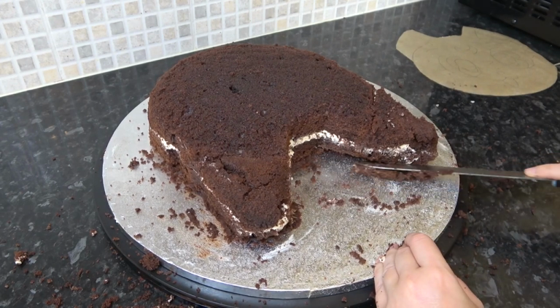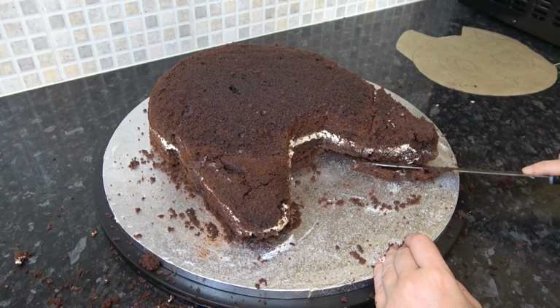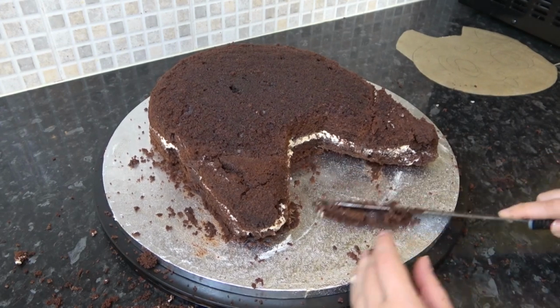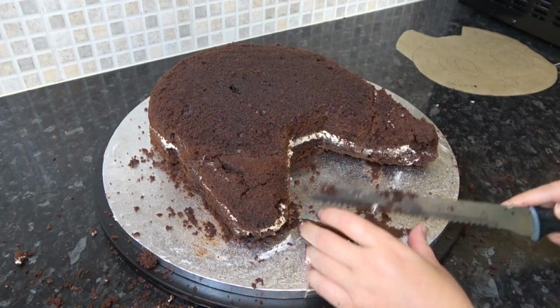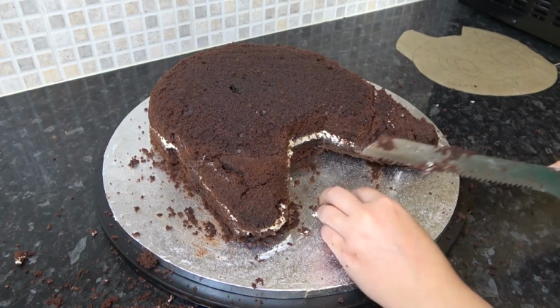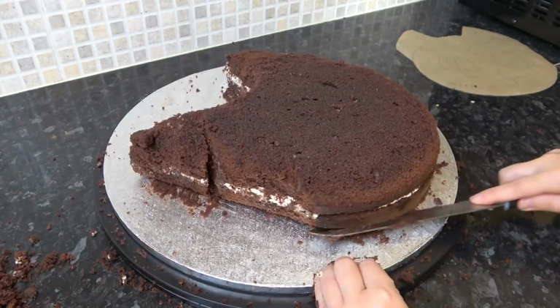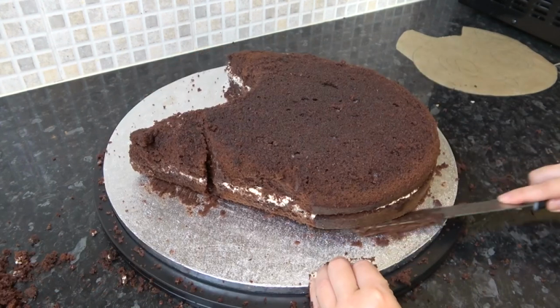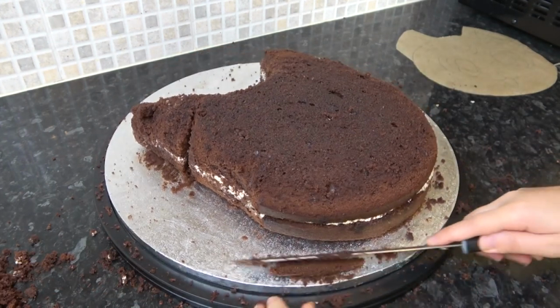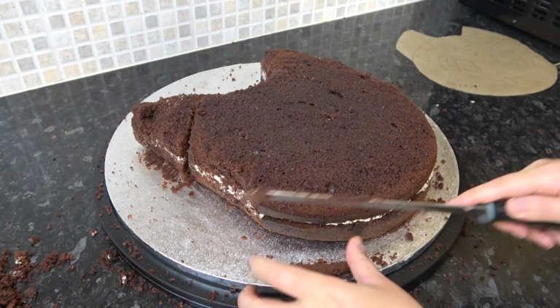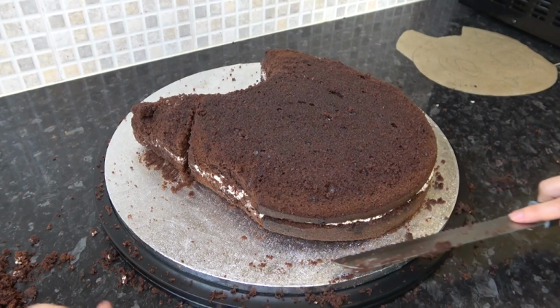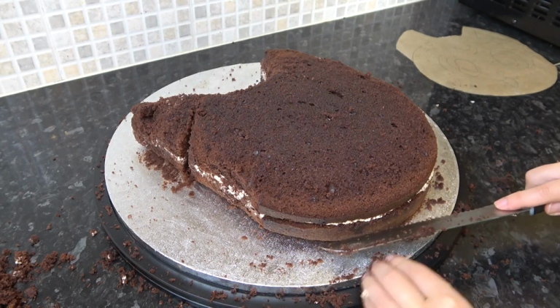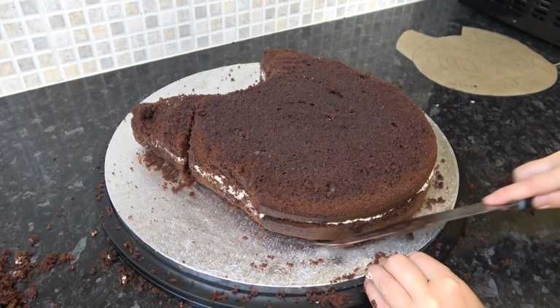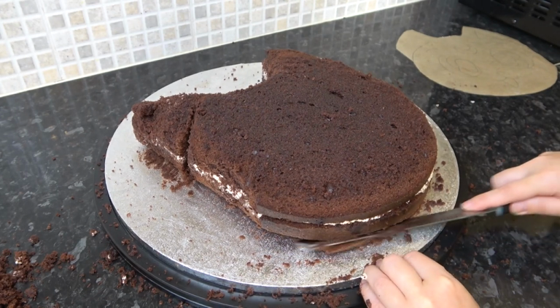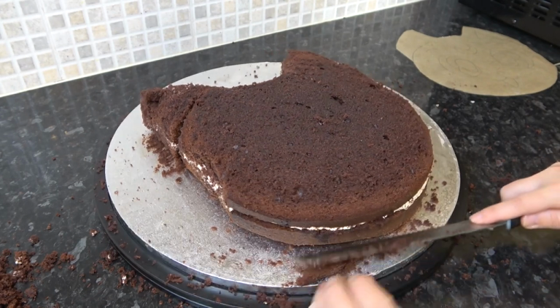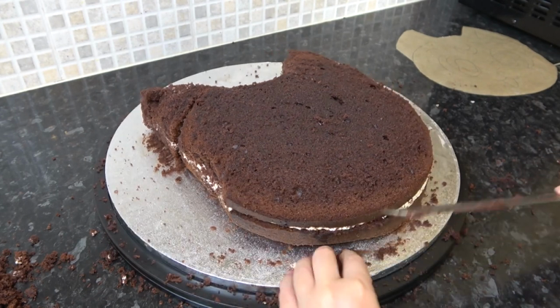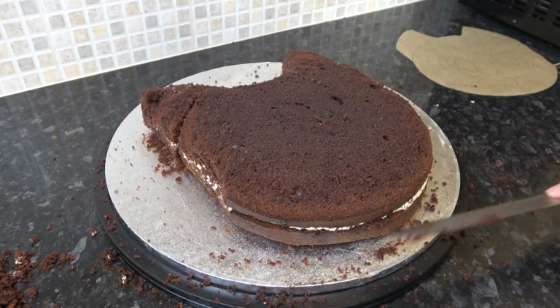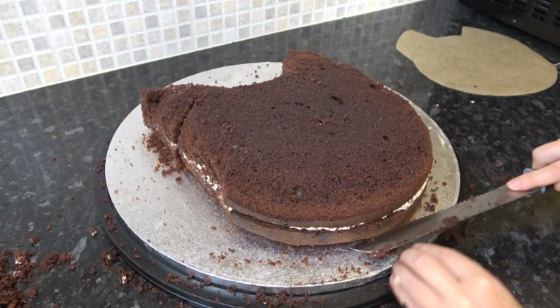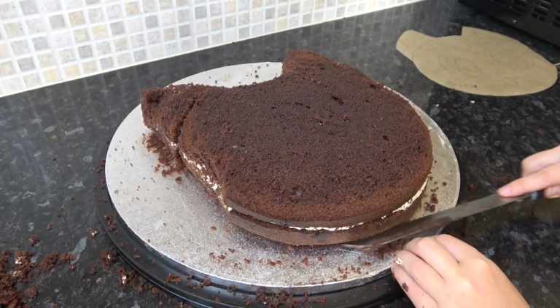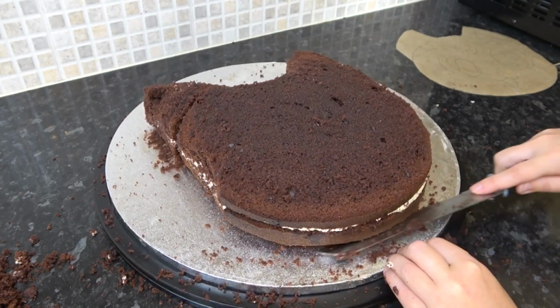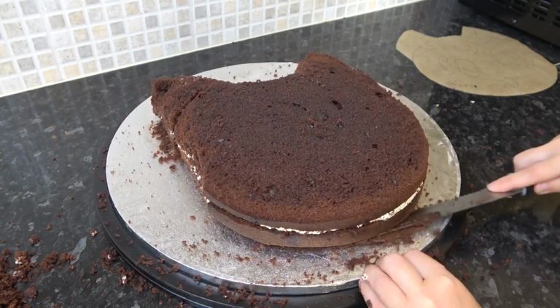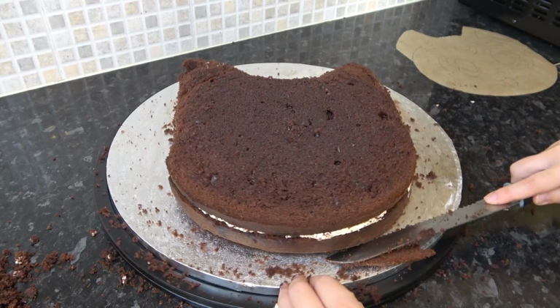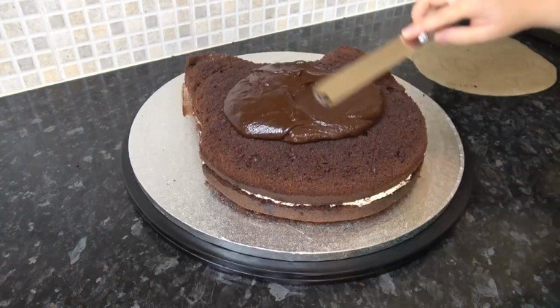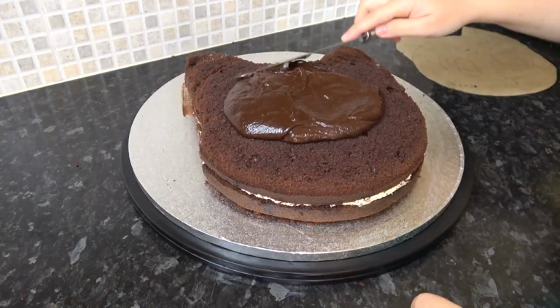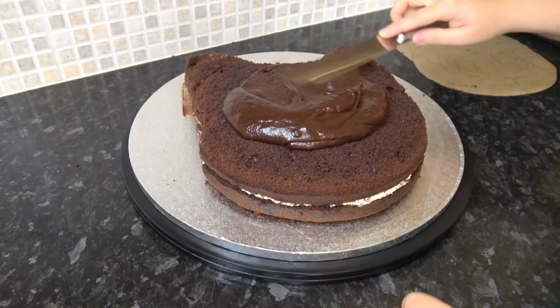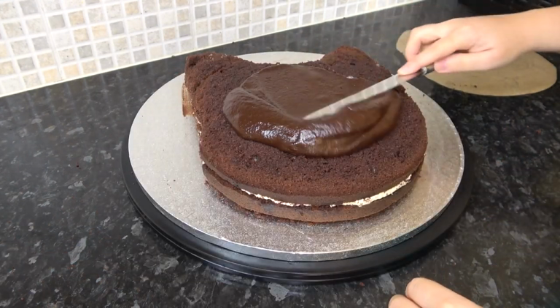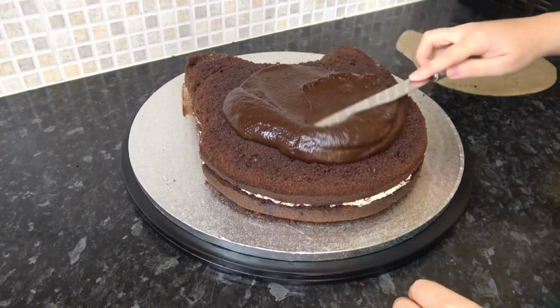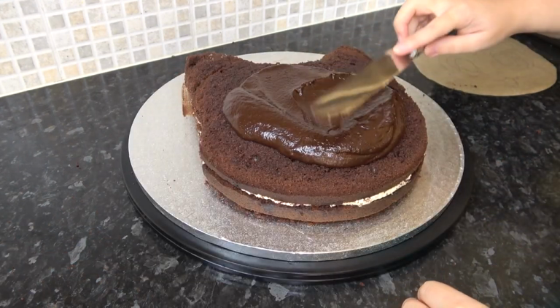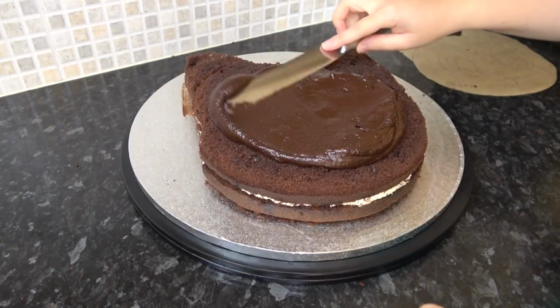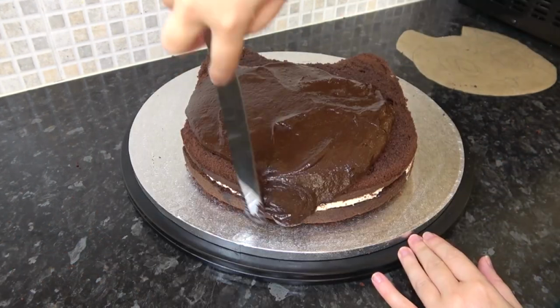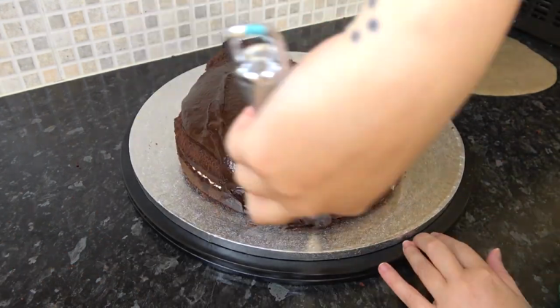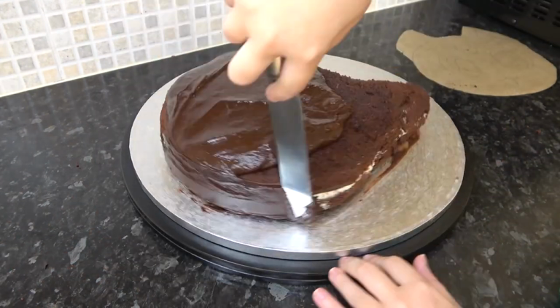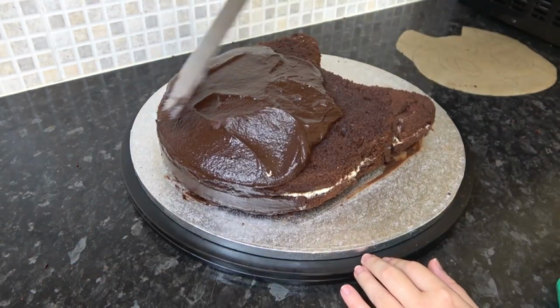Then coat the whole thing in a layer of chocolate ganache, making sure to seal all that sponge in.